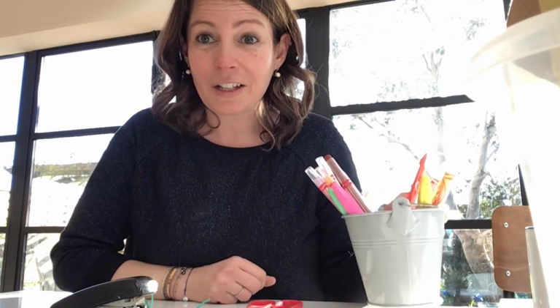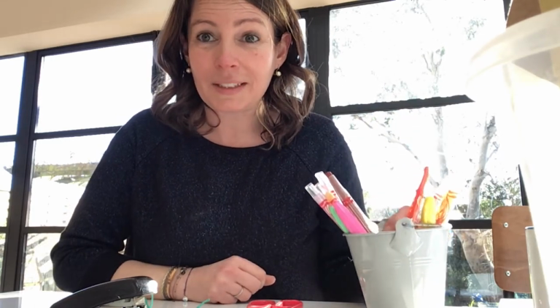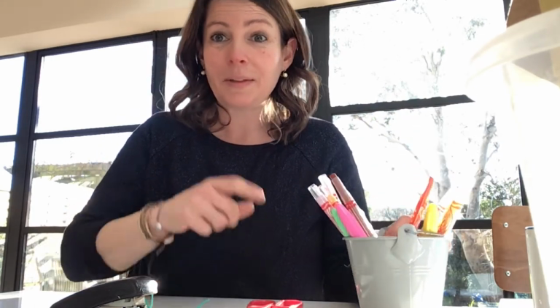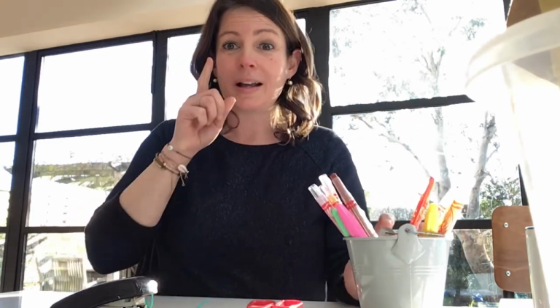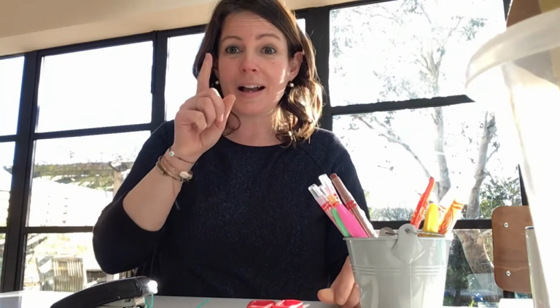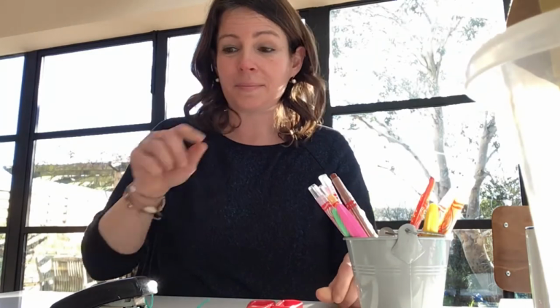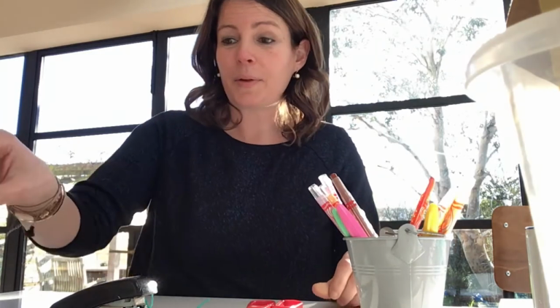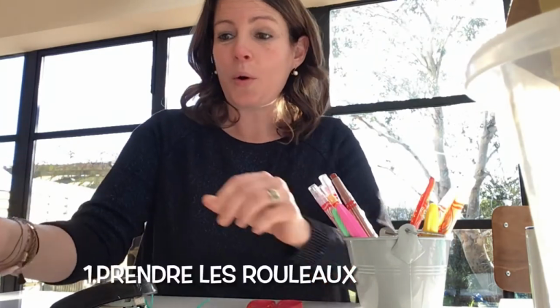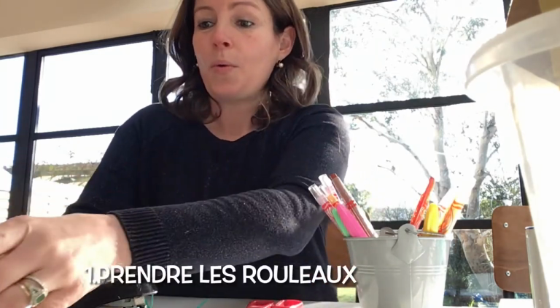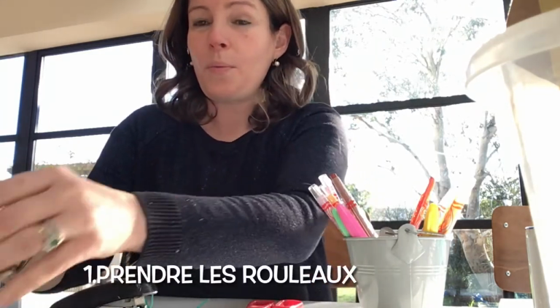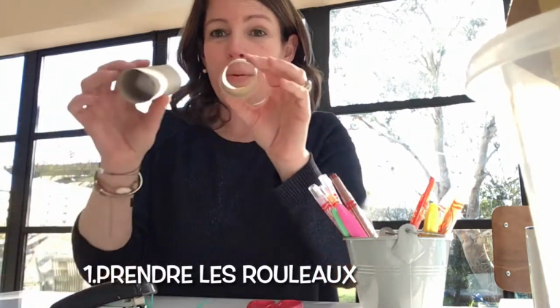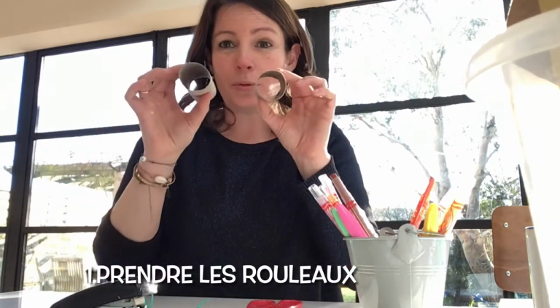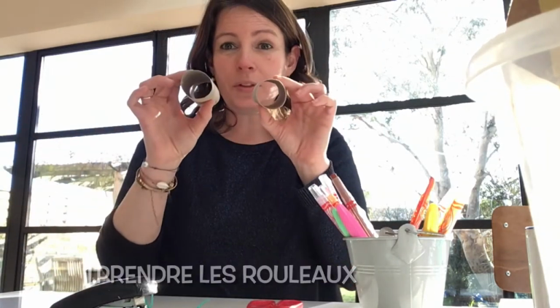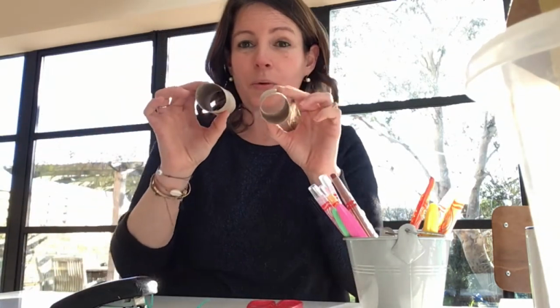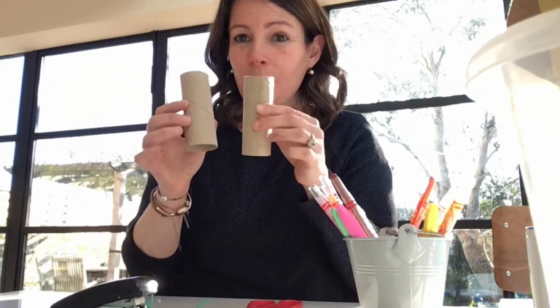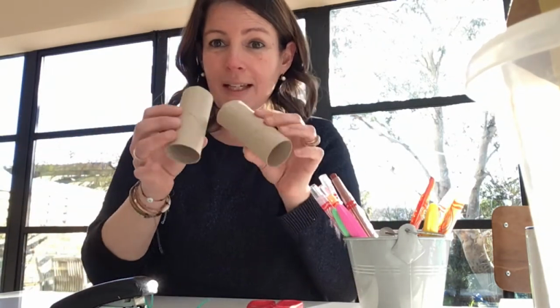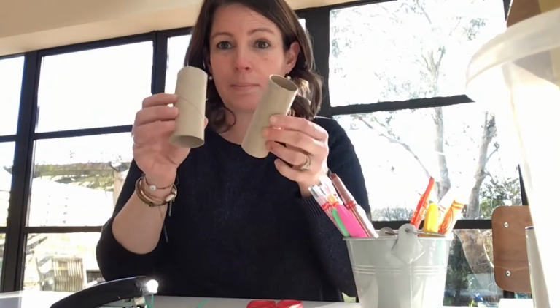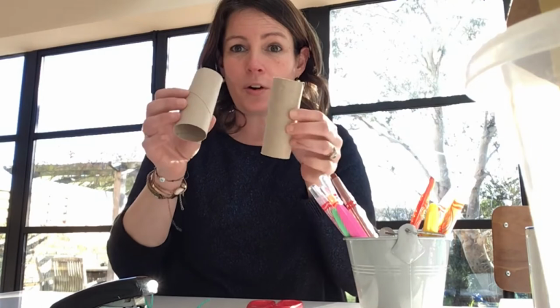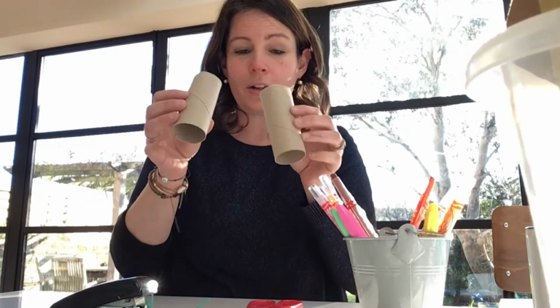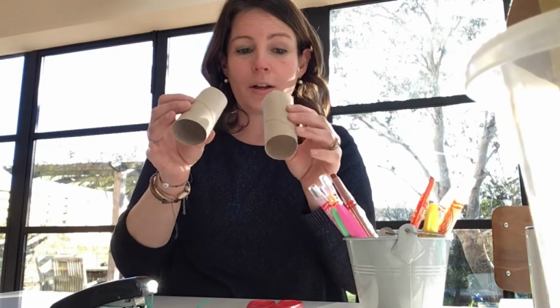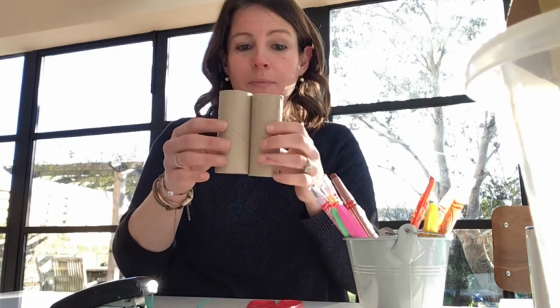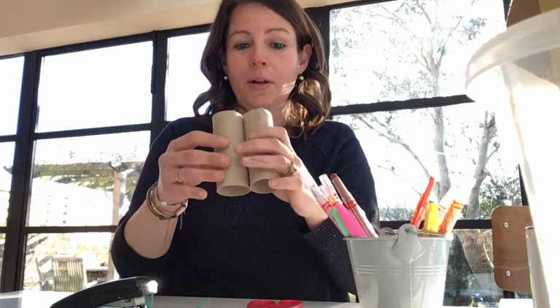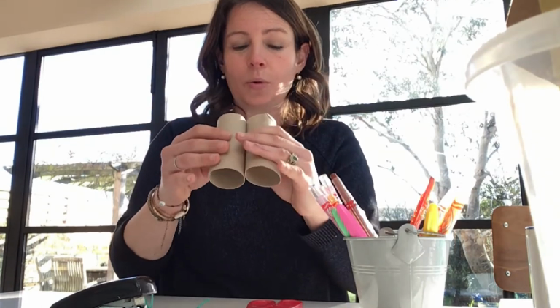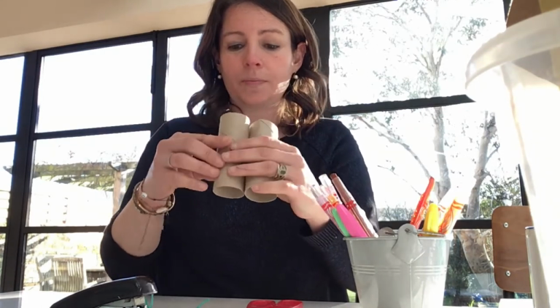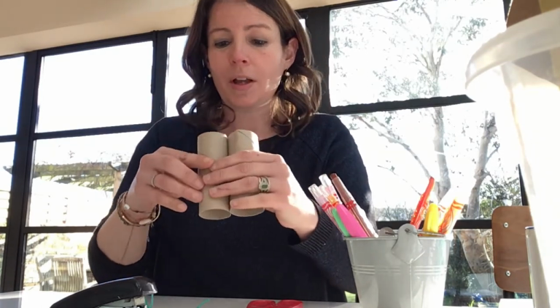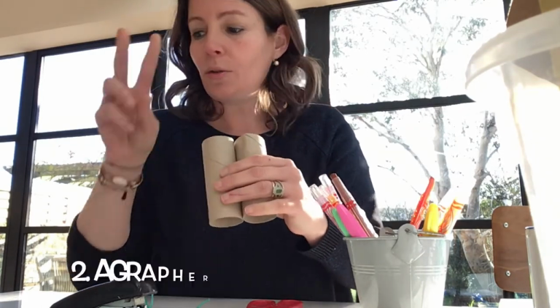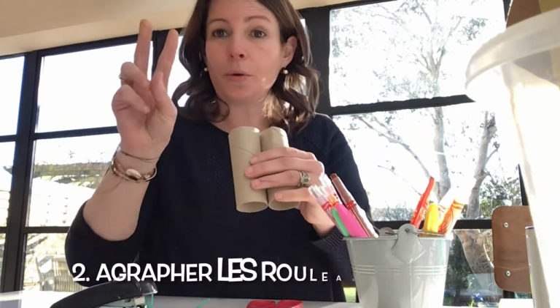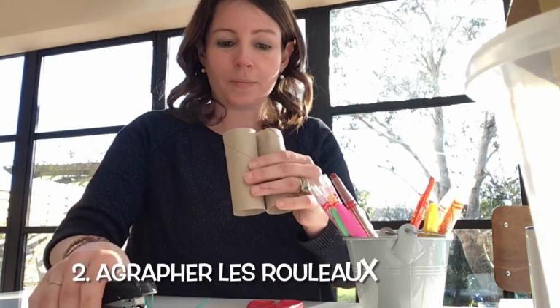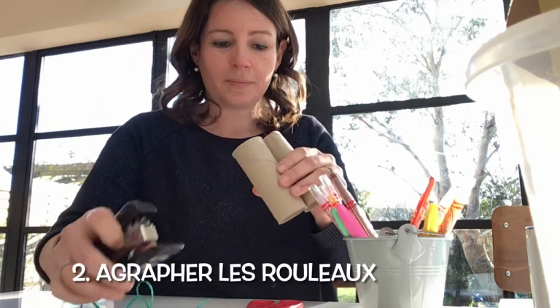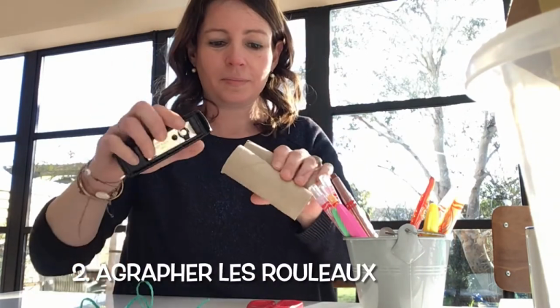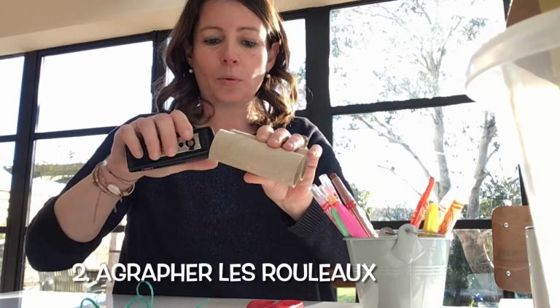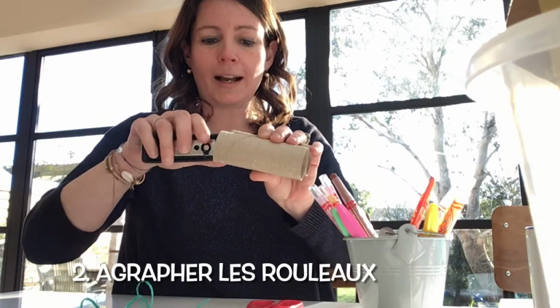Are you ready? Un — on prend les deux petits rouleaux. You take the little rolls. Deux — une agrafe.